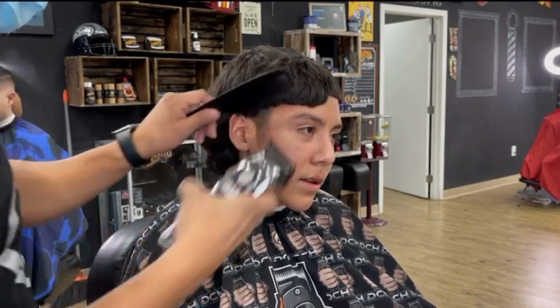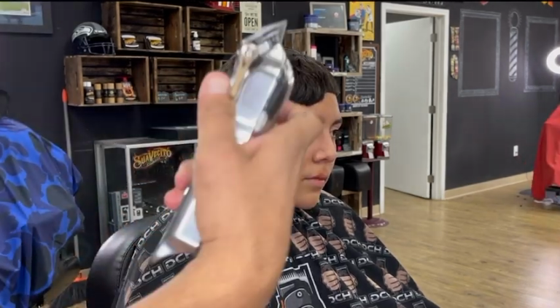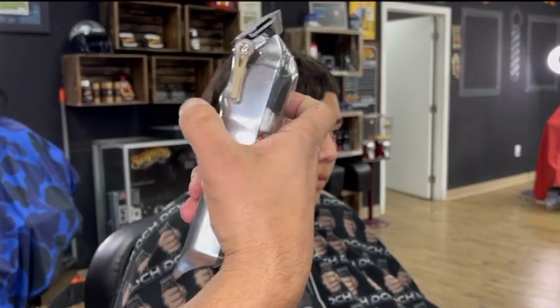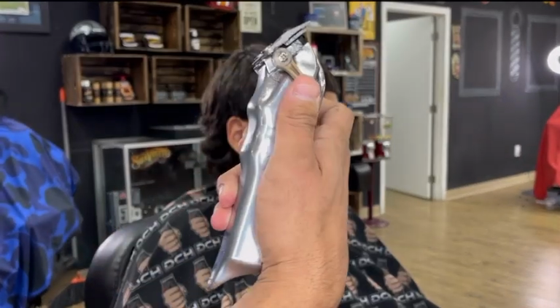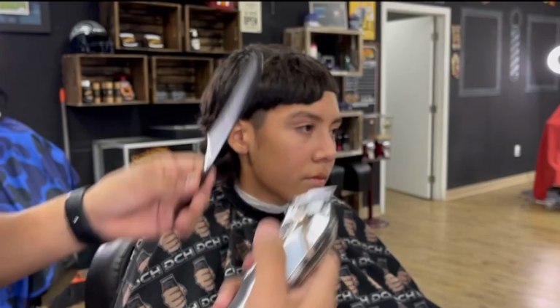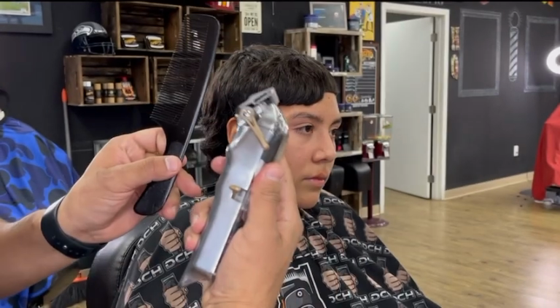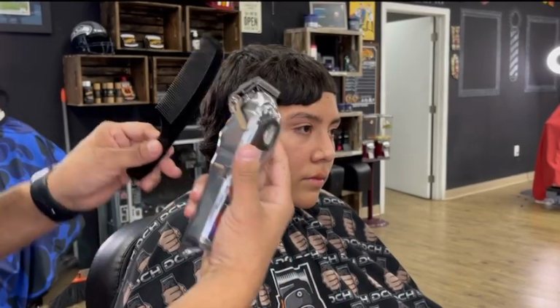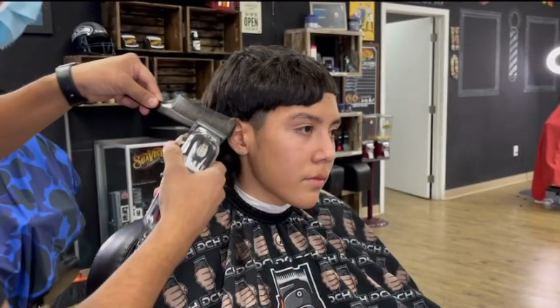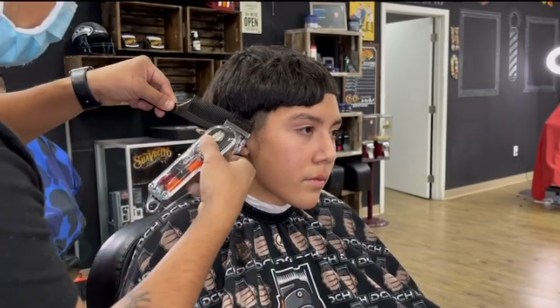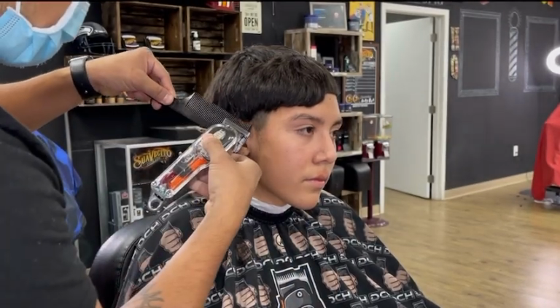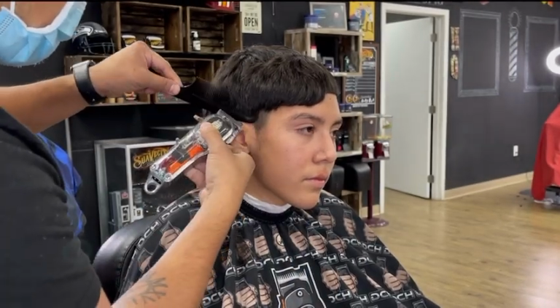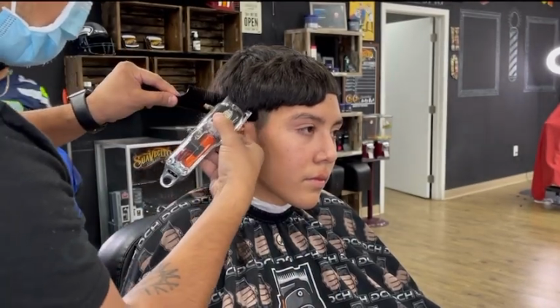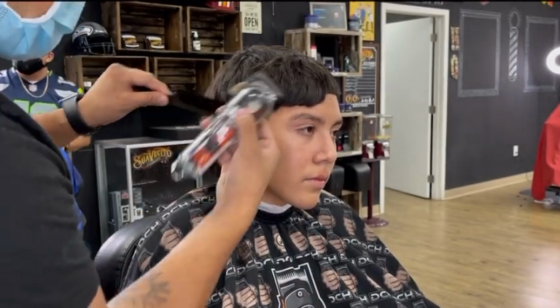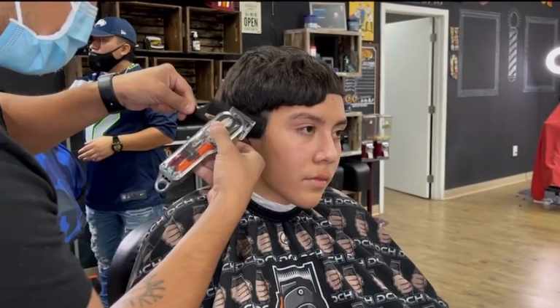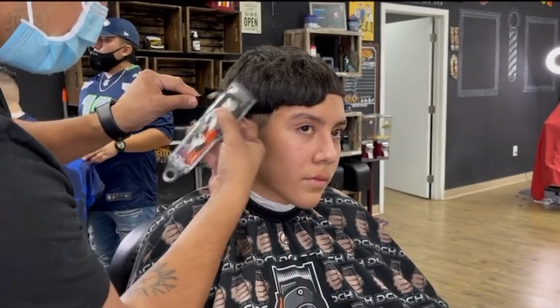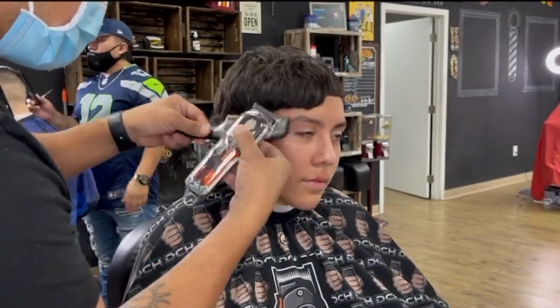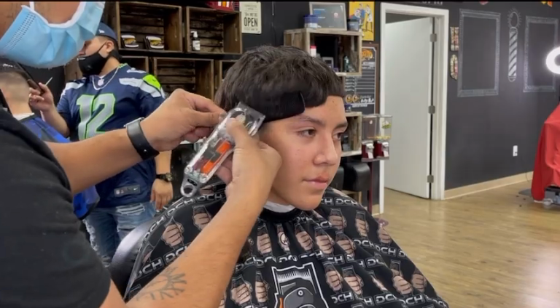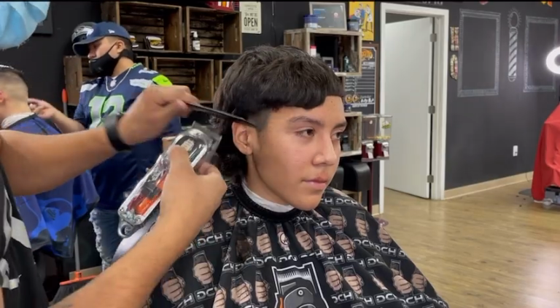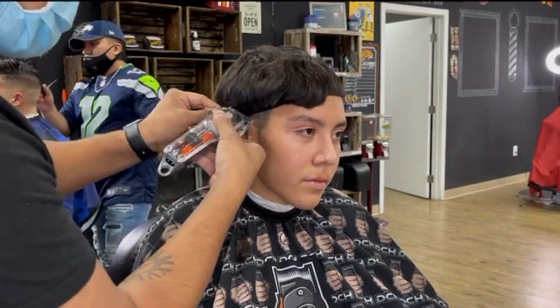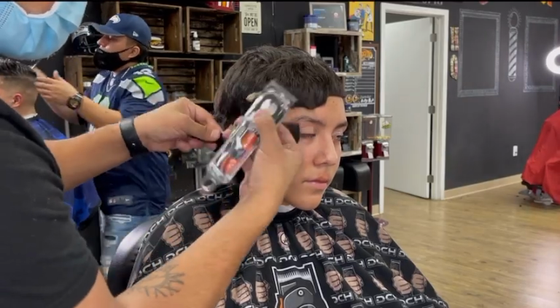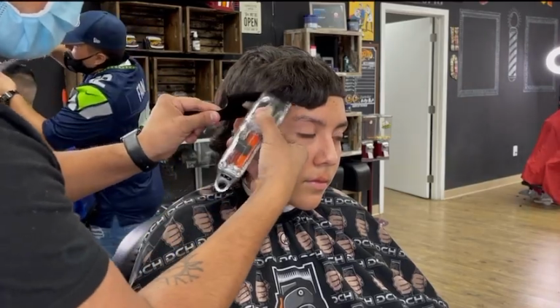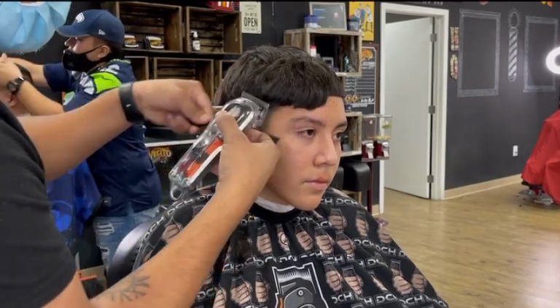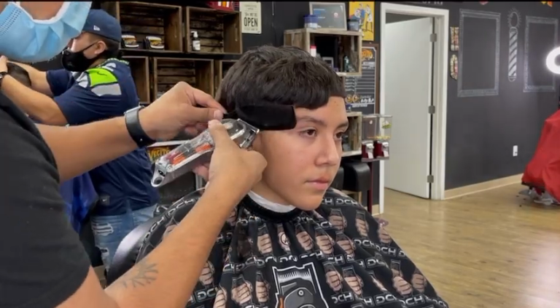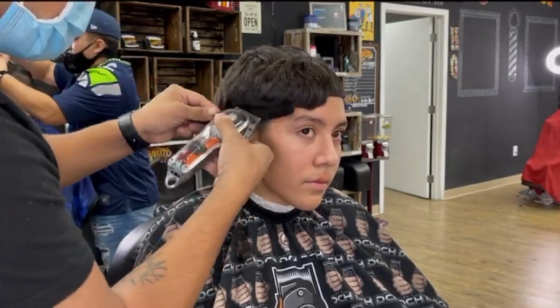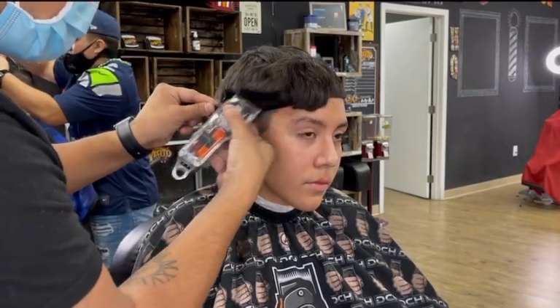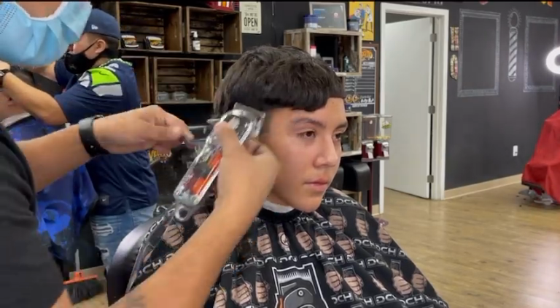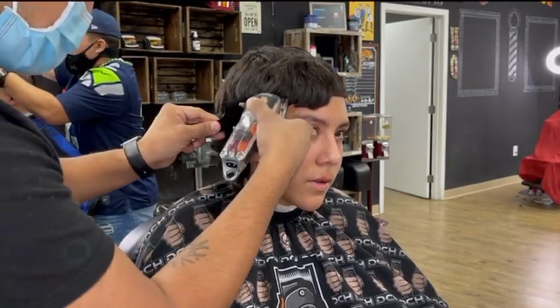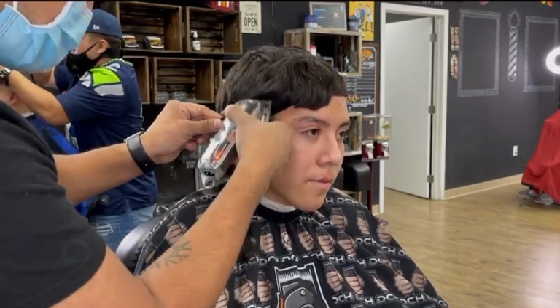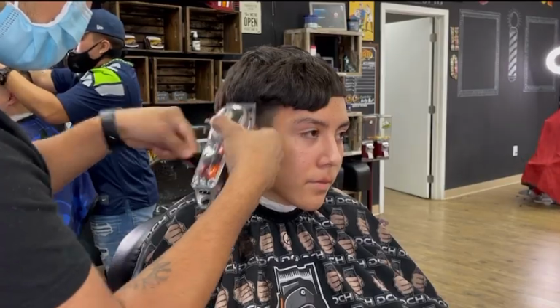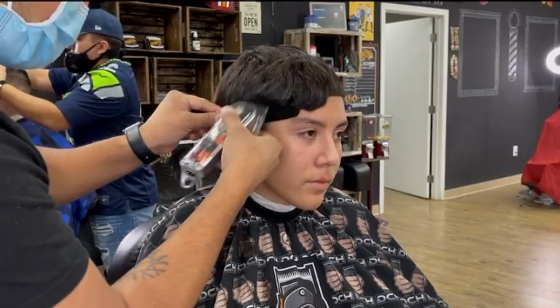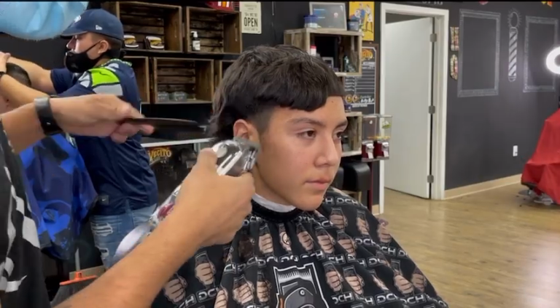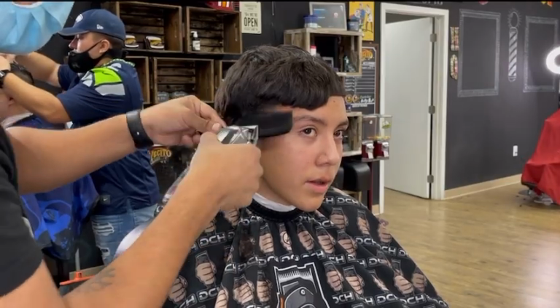Now that I have my guideline, it's time to clipper over comb. I always have my lever fully closed. Remember to always use the 45-degree angle when you clipper over comb. Guys, if you don't know how to clipper over comb, this helps cut your time in half.